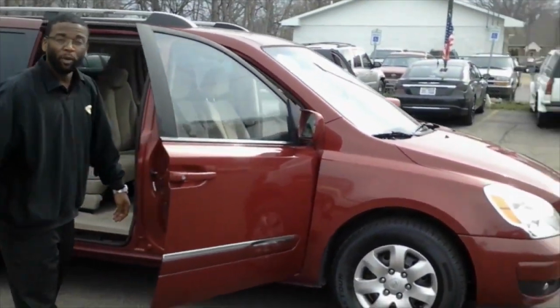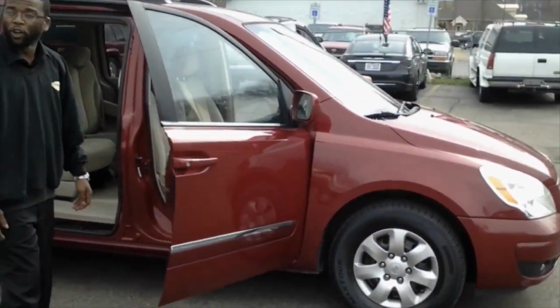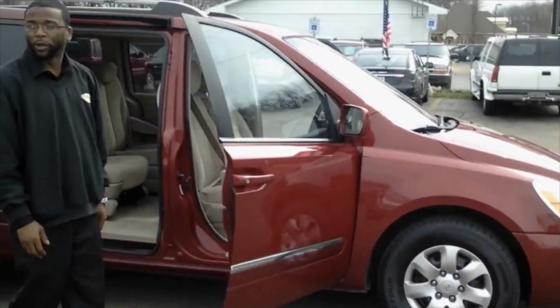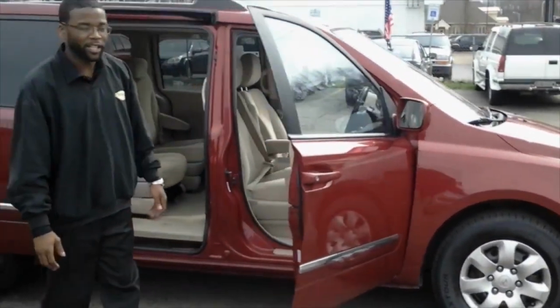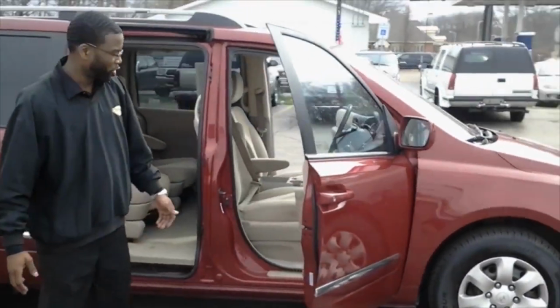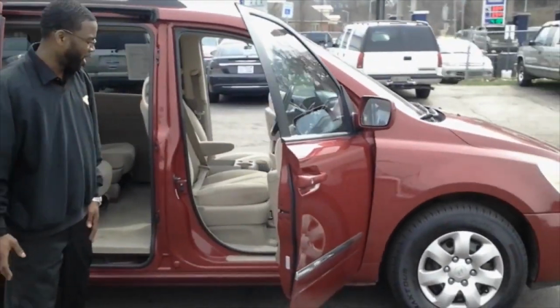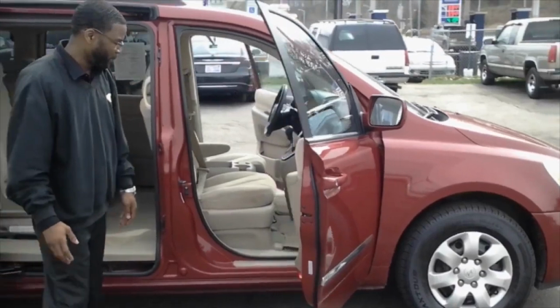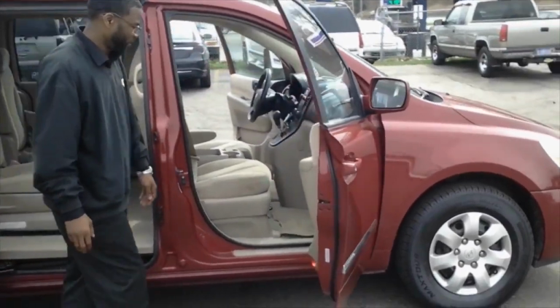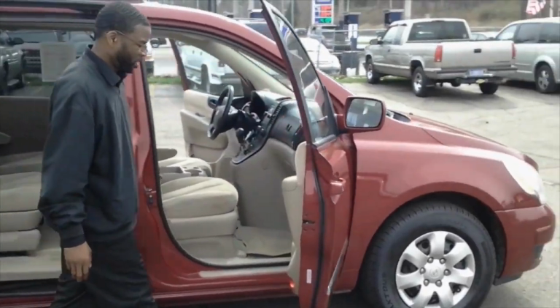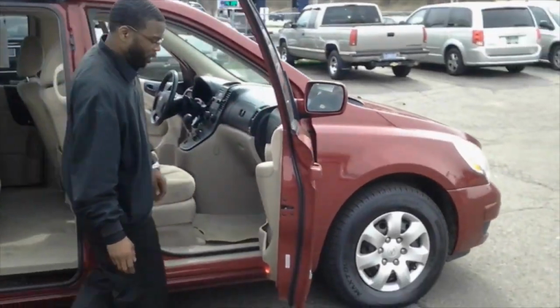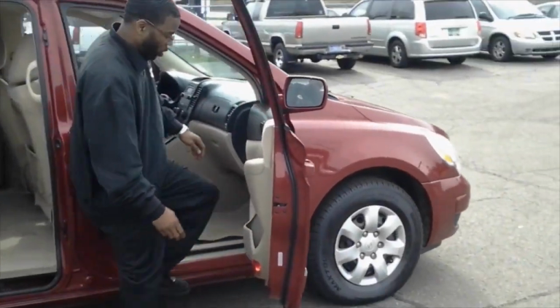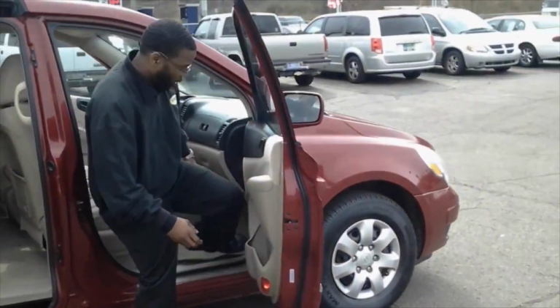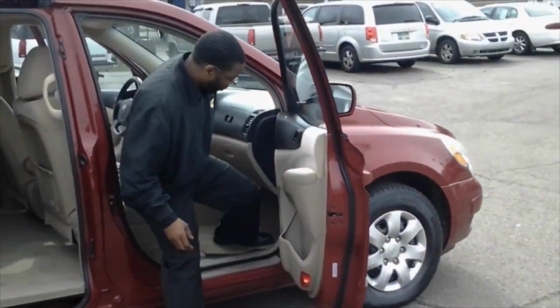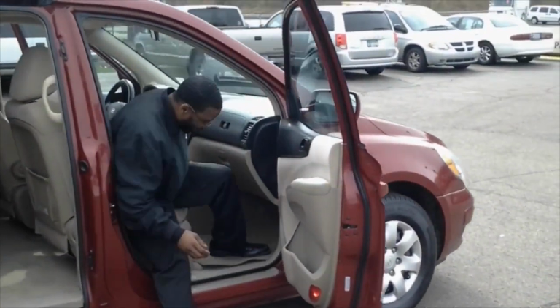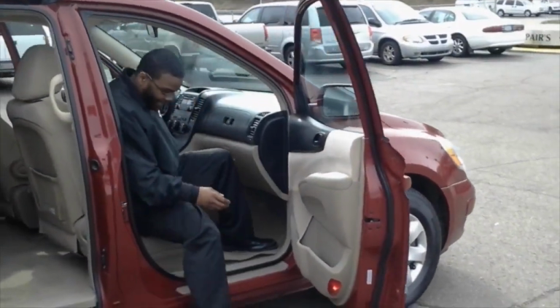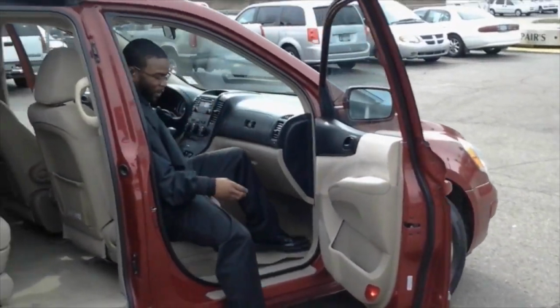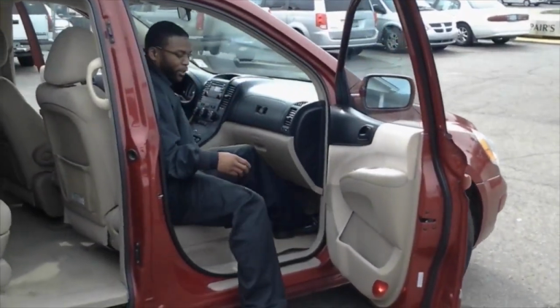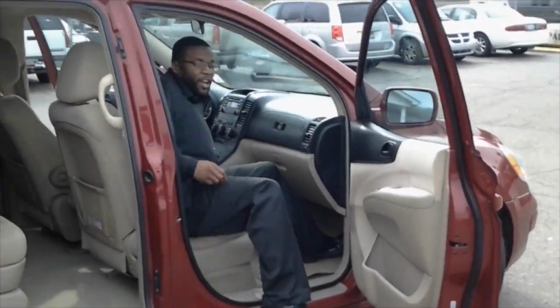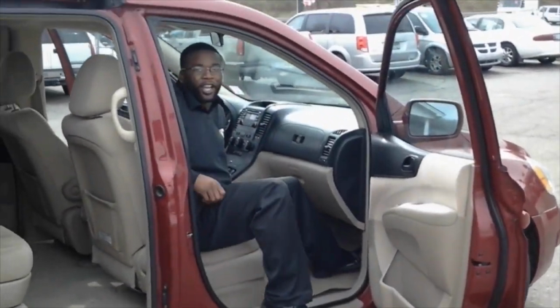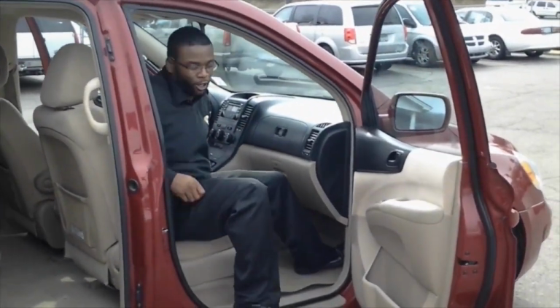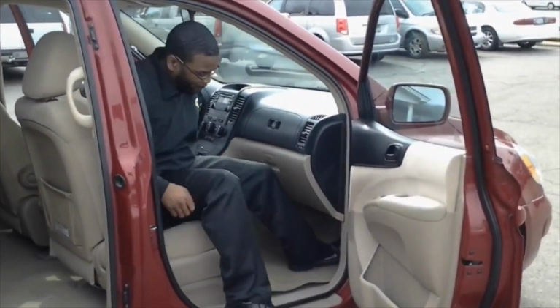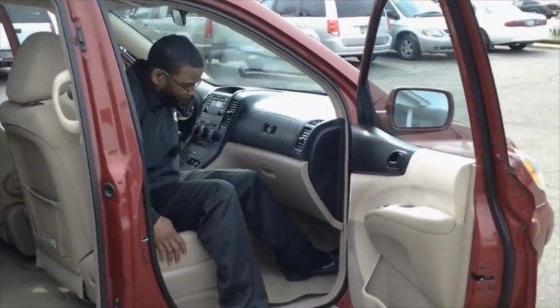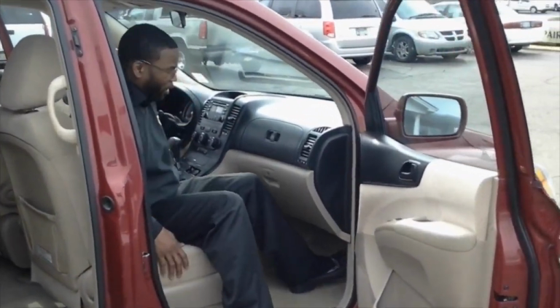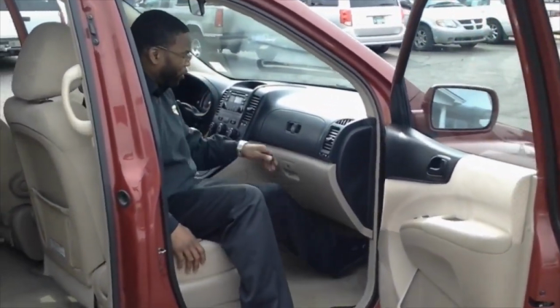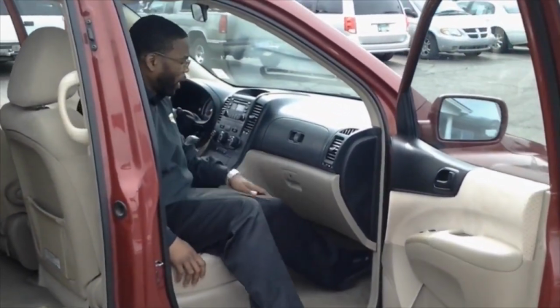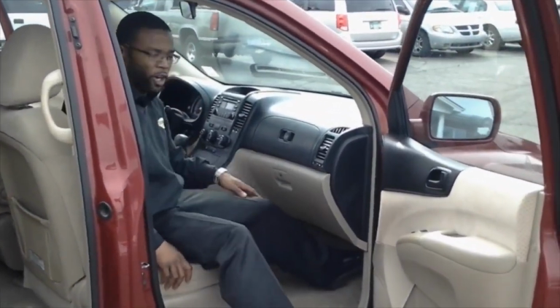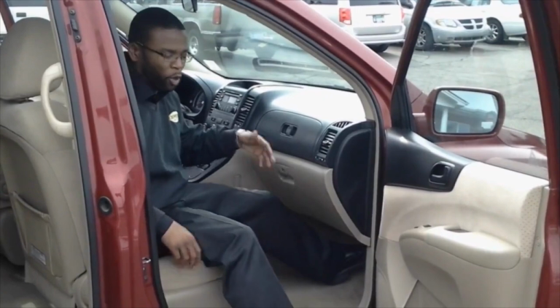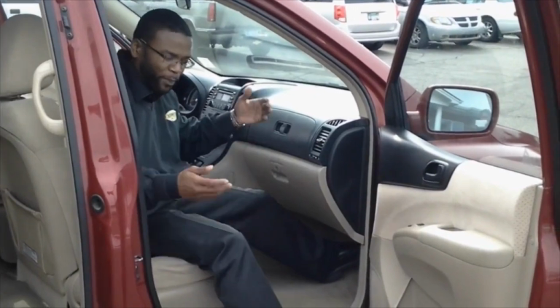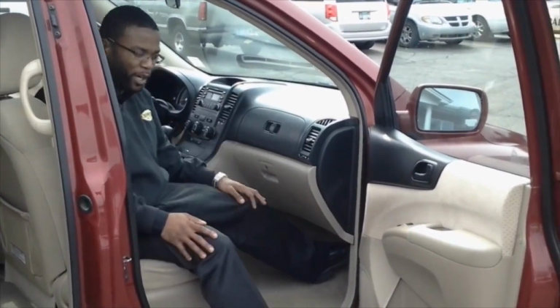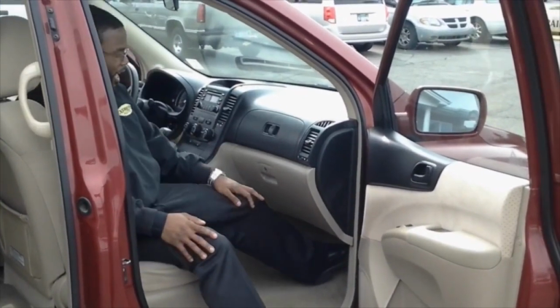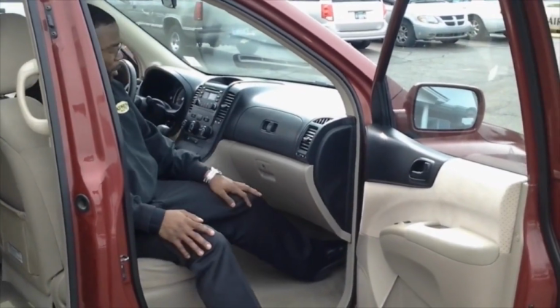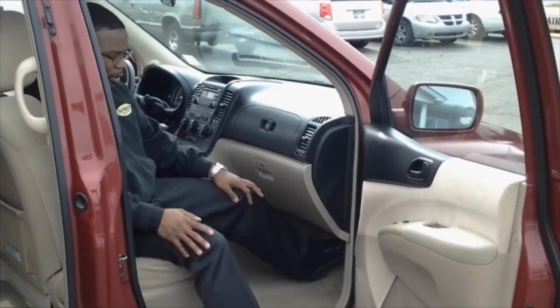Moving on to the passenger side — plenty of leg space for your navigator here. You don't have to worry about cramping a big guy up front.